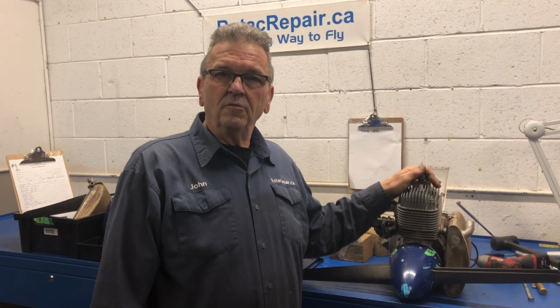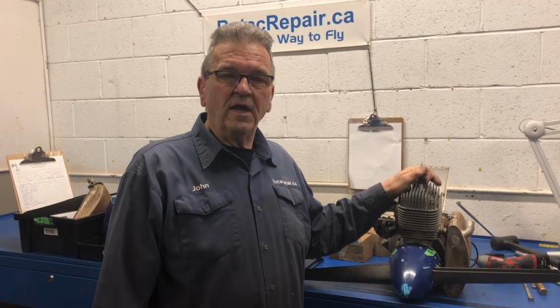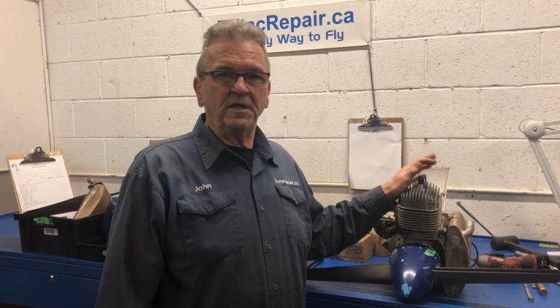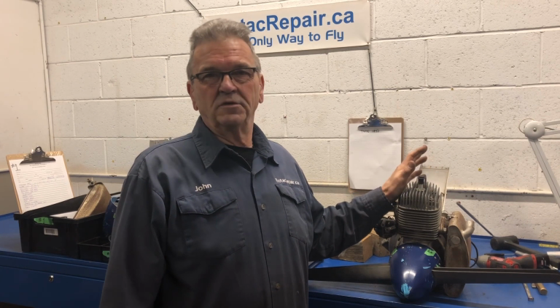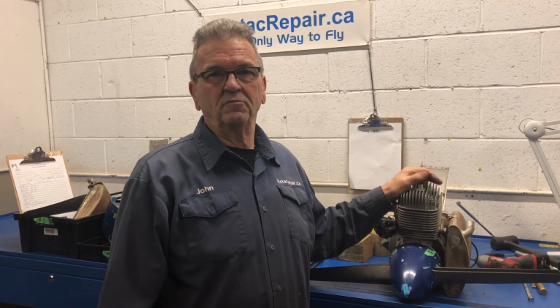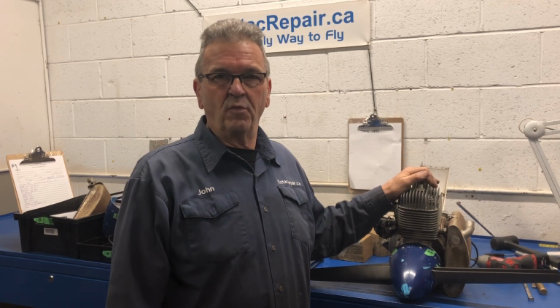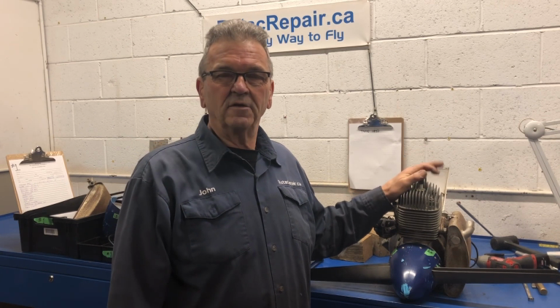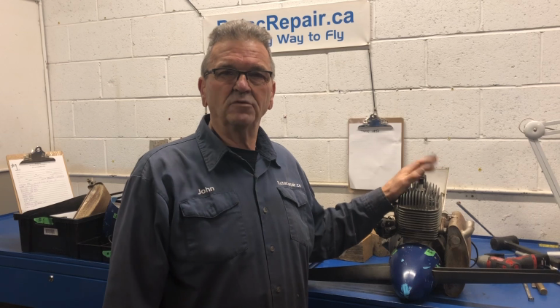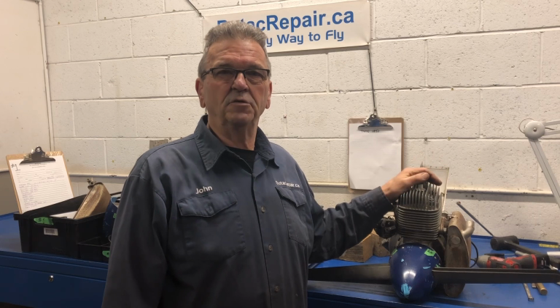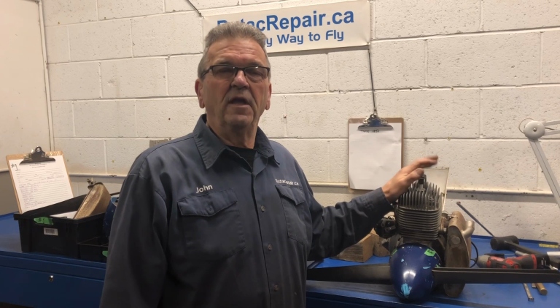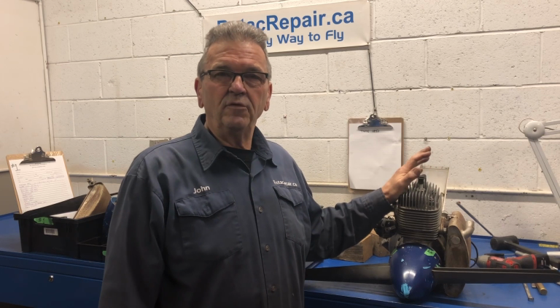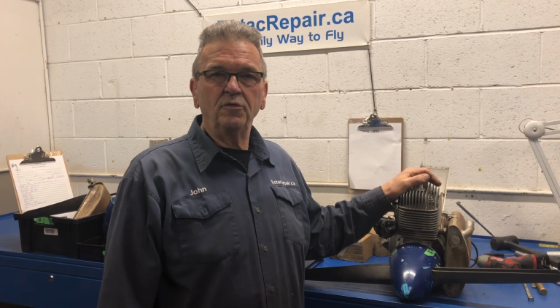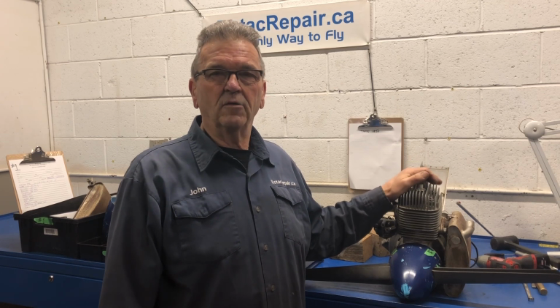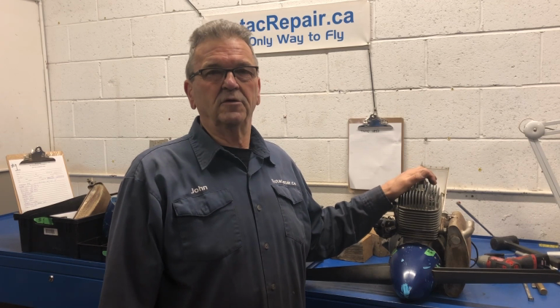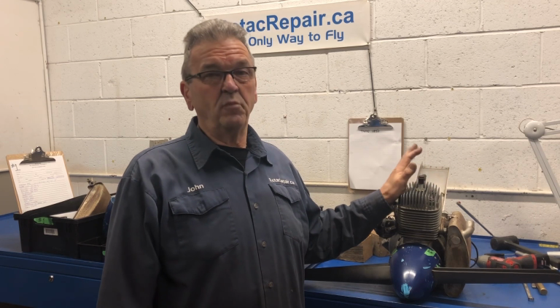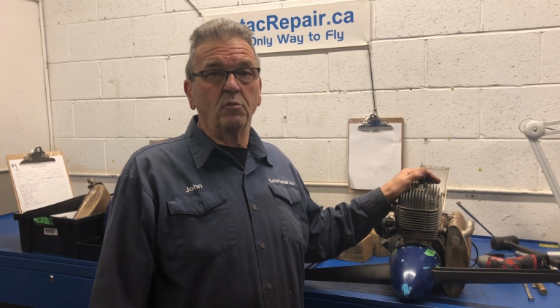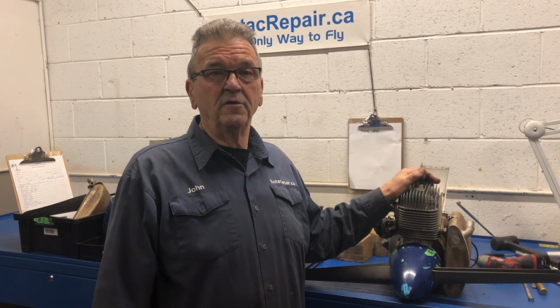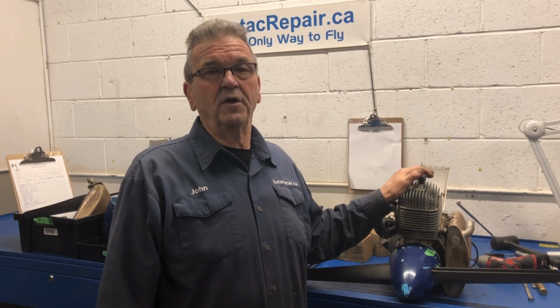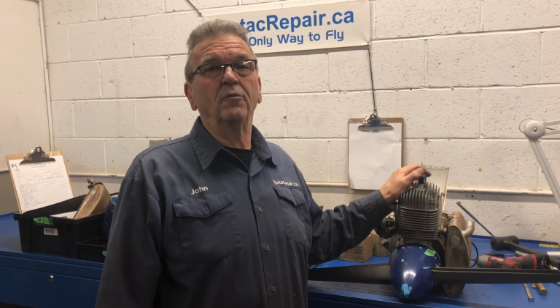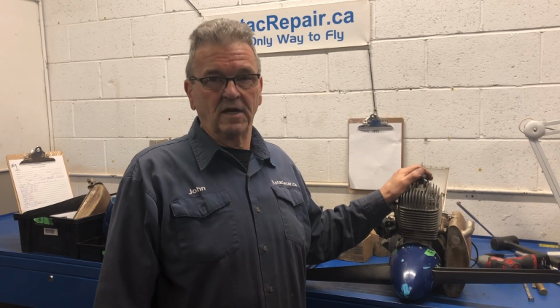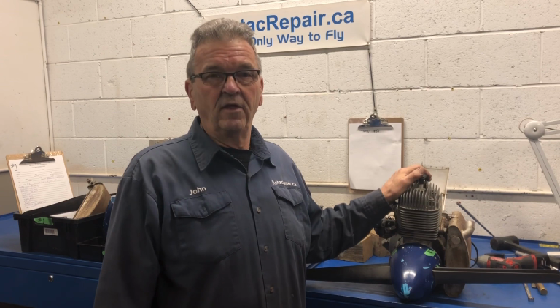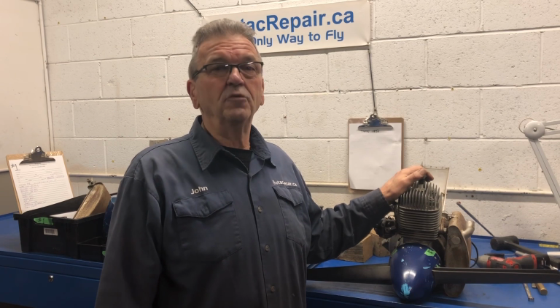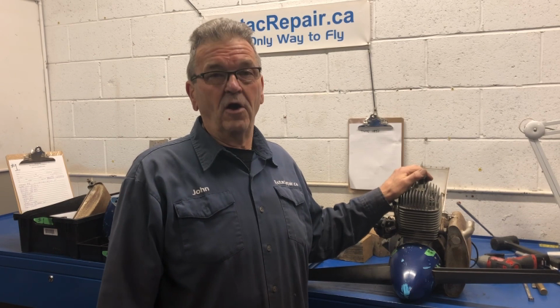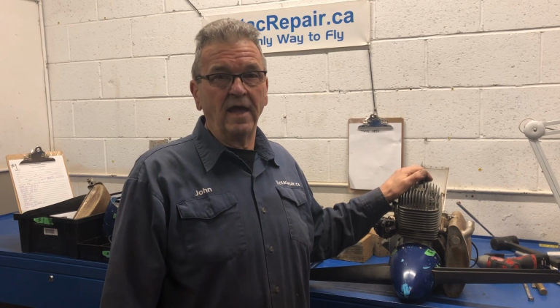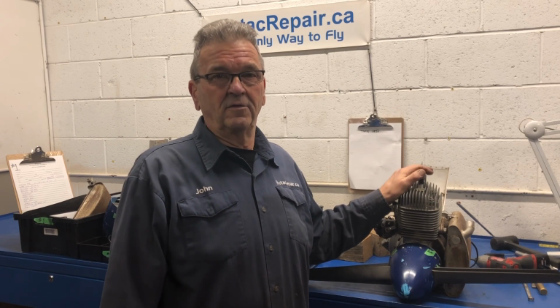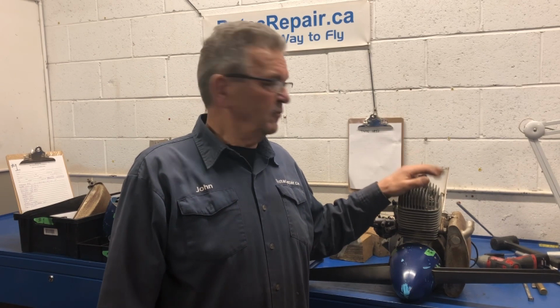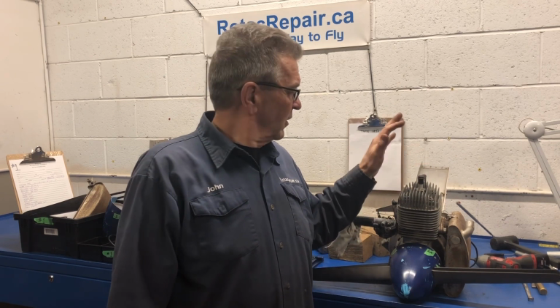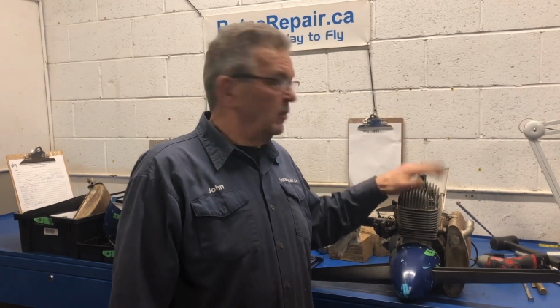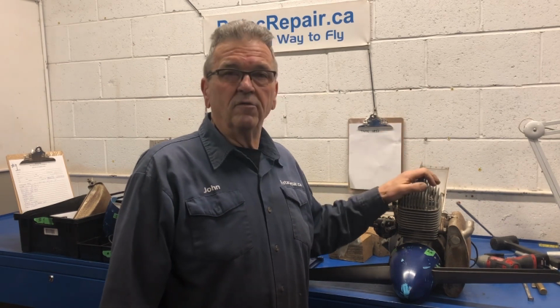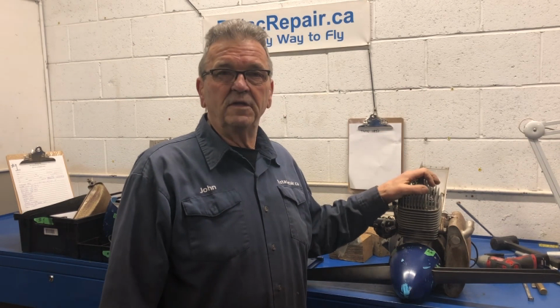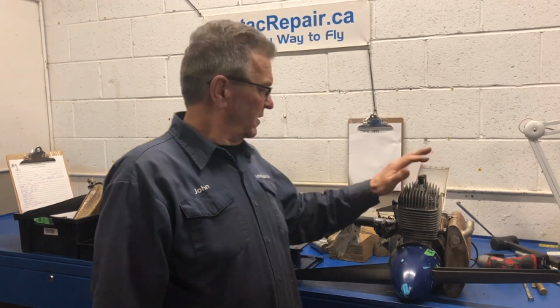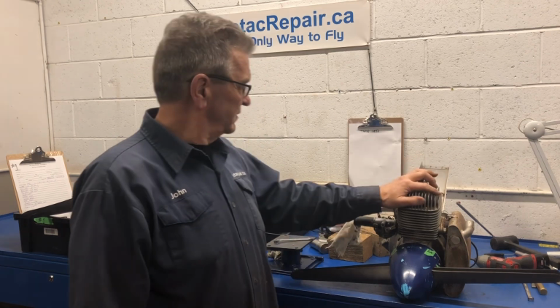You can't just take the bolts out and it falls apart. There's a process to it. If you do it incorrectly or try beating it apart, you're going to wreck stuff that you cannot get. So I'm going to go over this today on this engine.